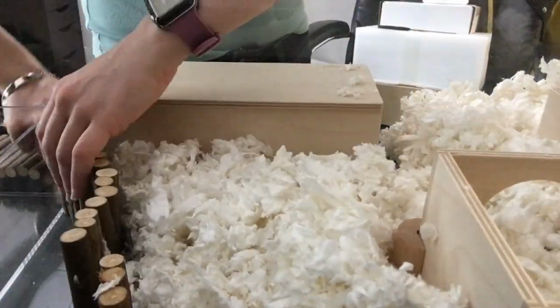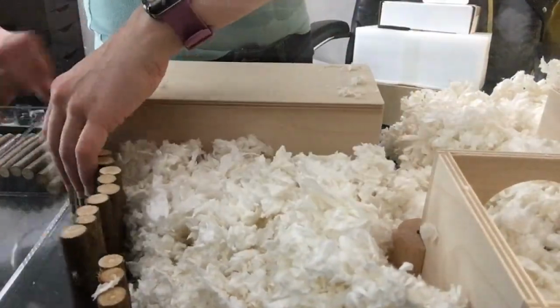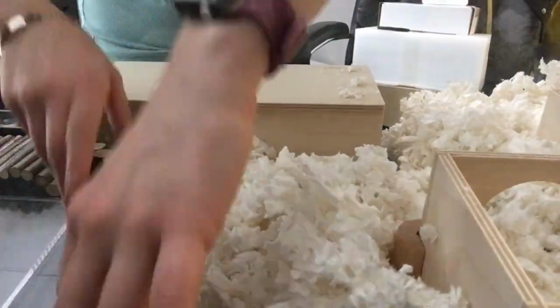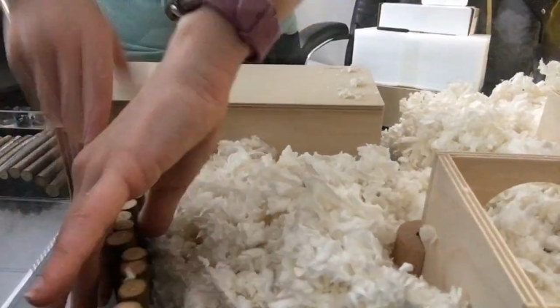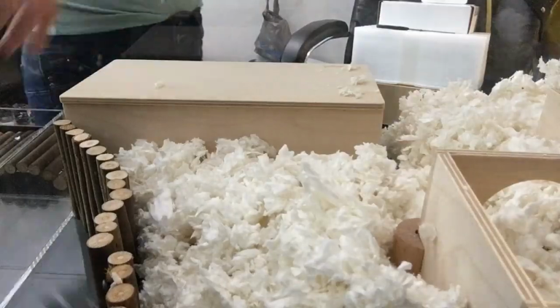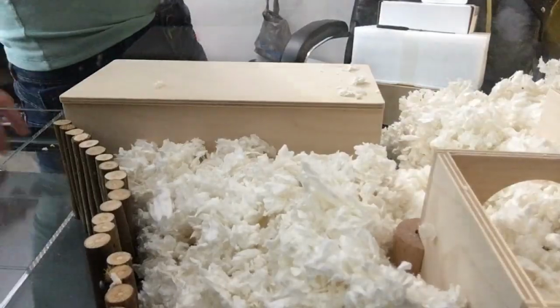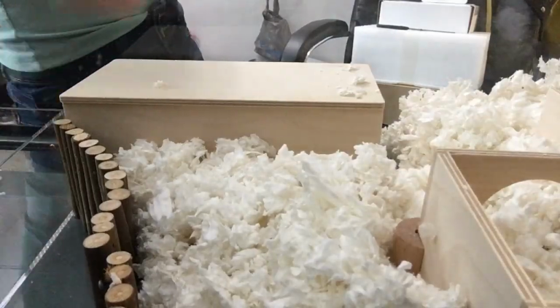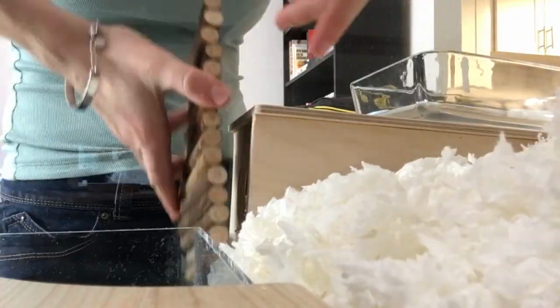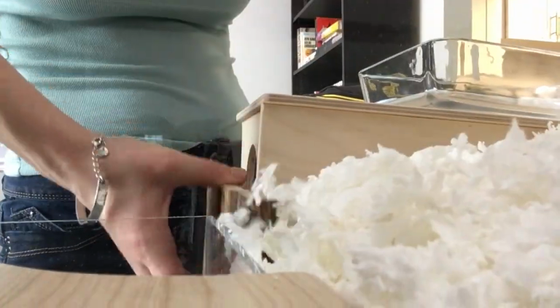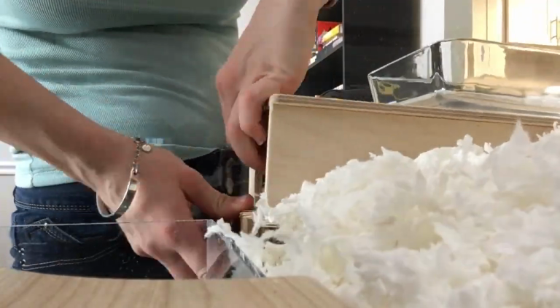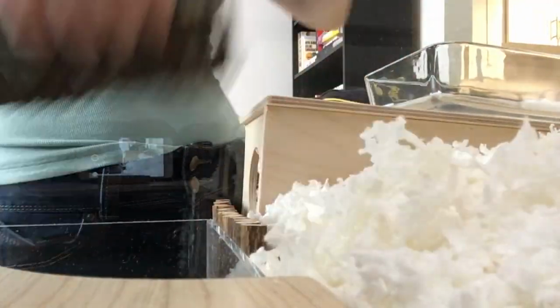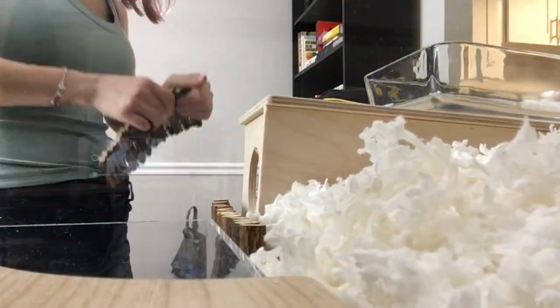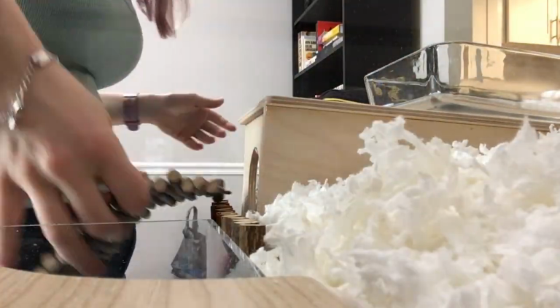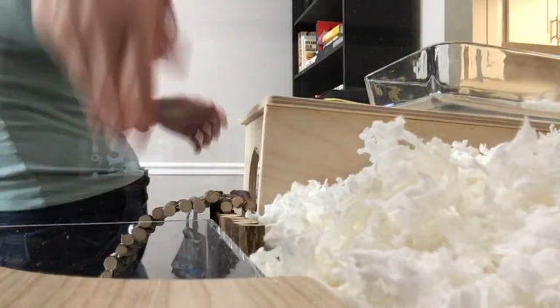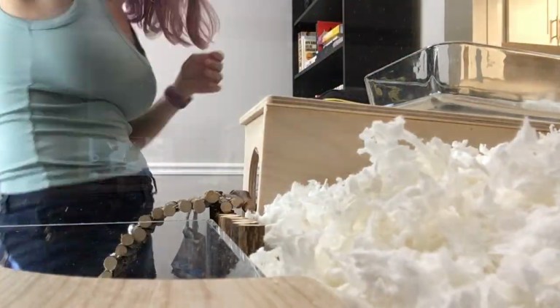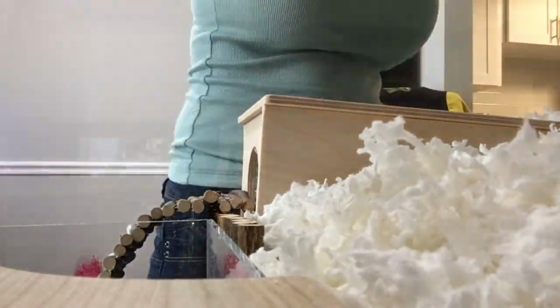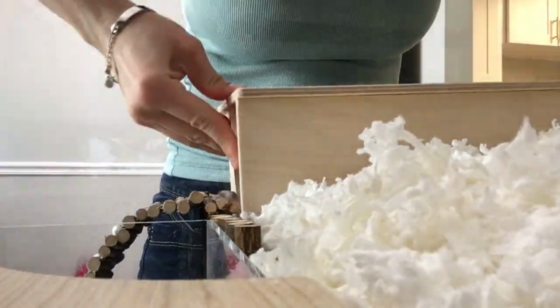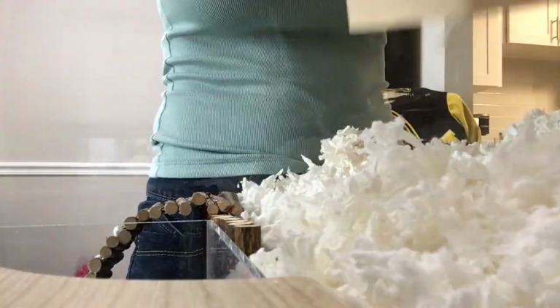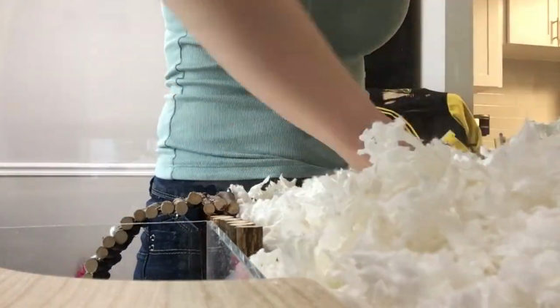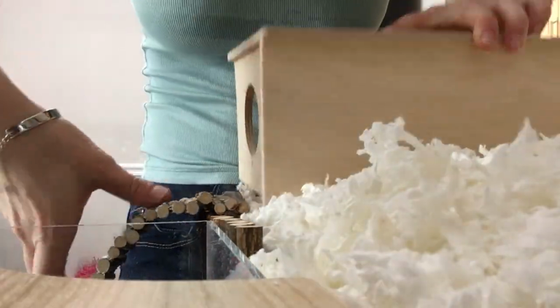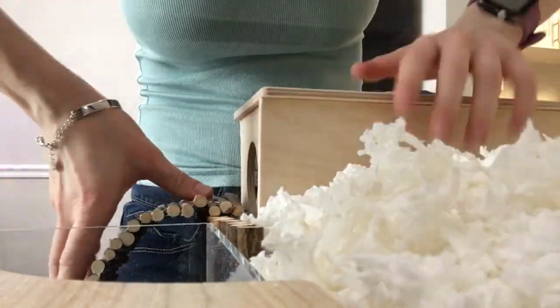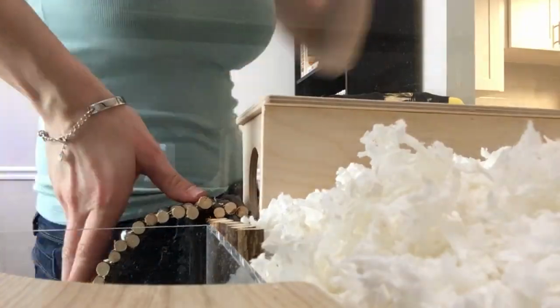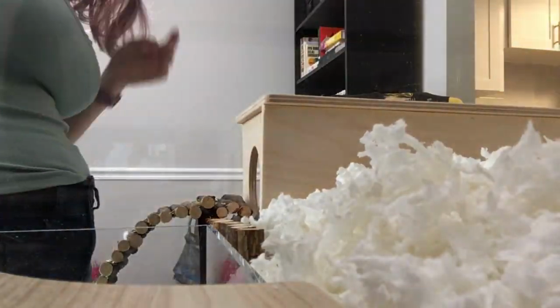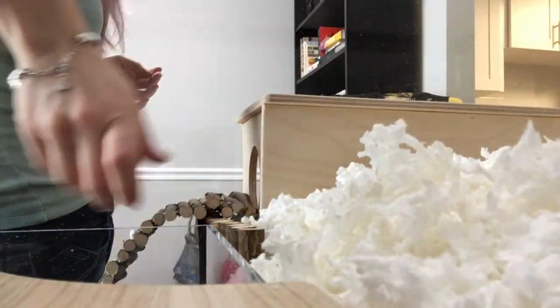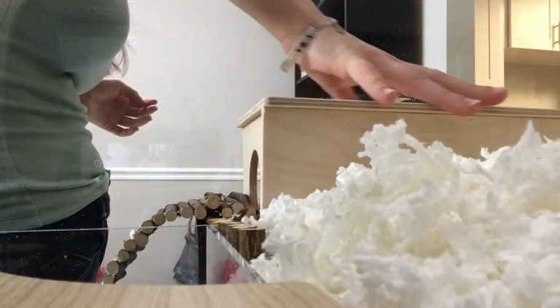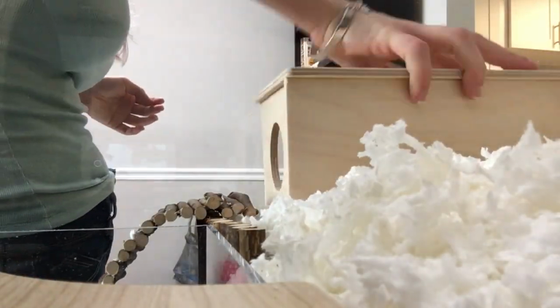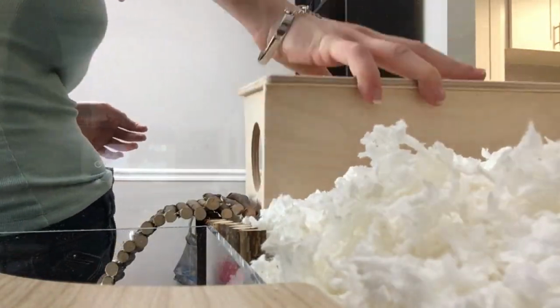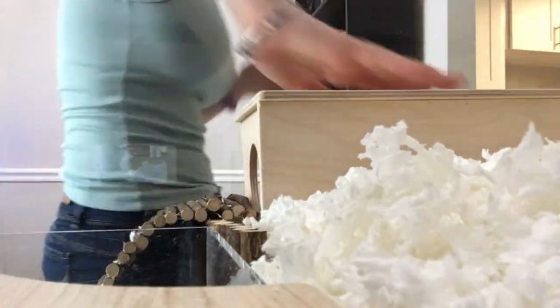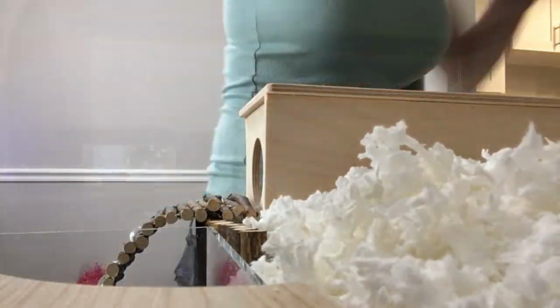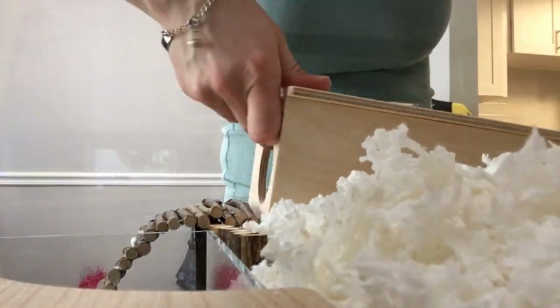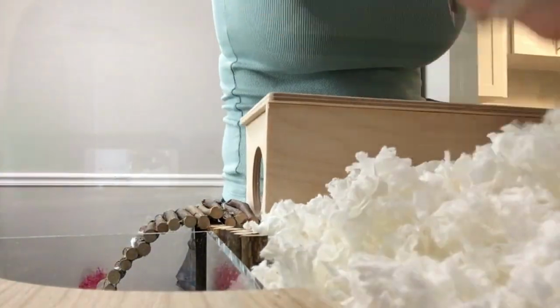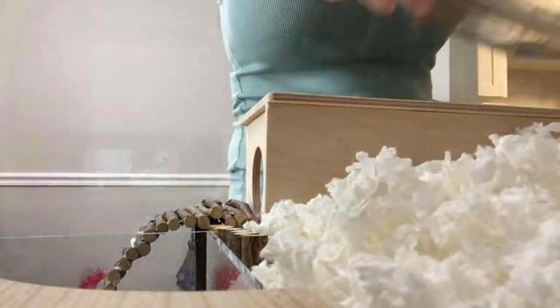During the time that I had Hampton, I went down a rabbit hole of ethical care, and though he had spent most of his life in a 20-gallon tank, I was able to upgrade him to a 40-gallon breeder tank.